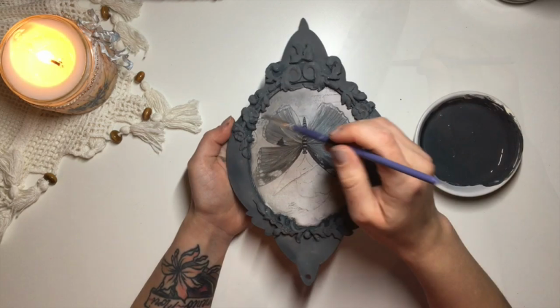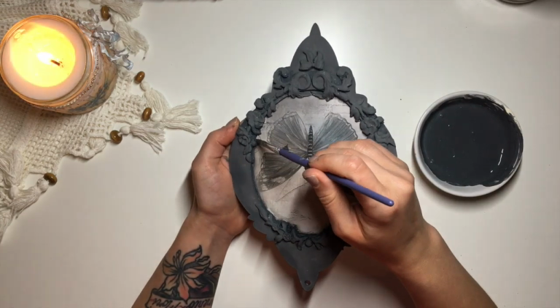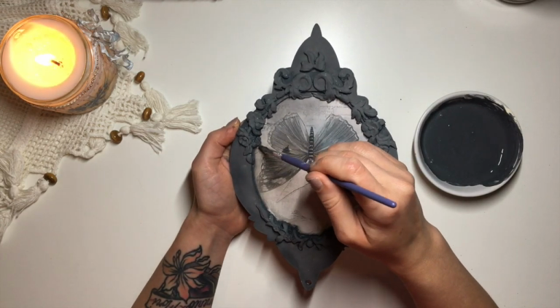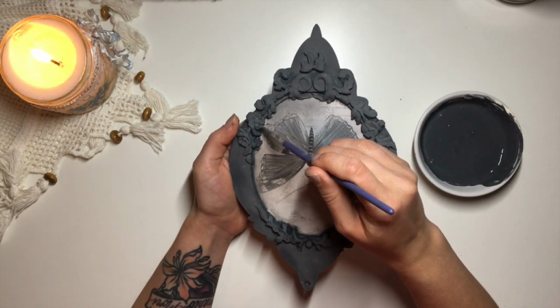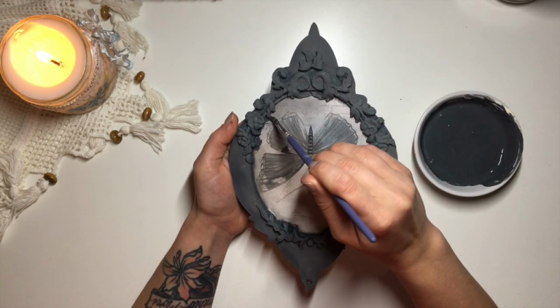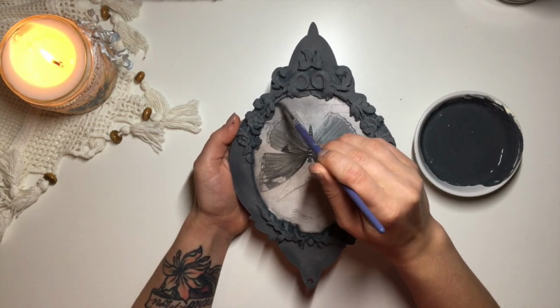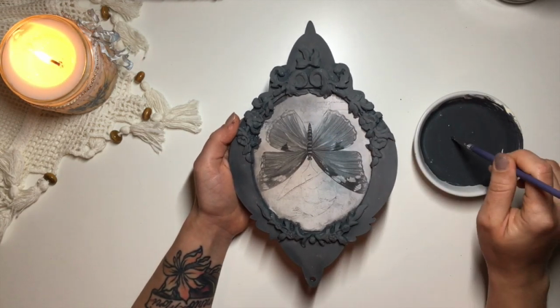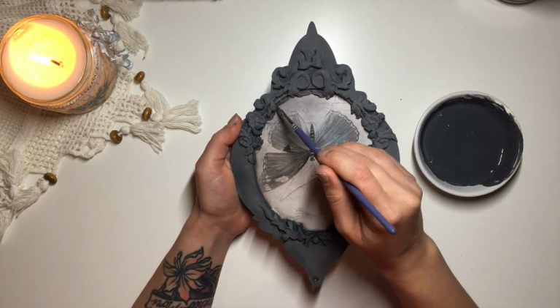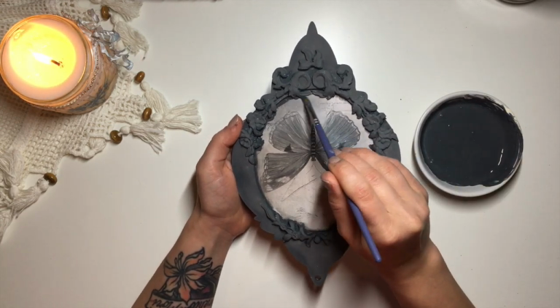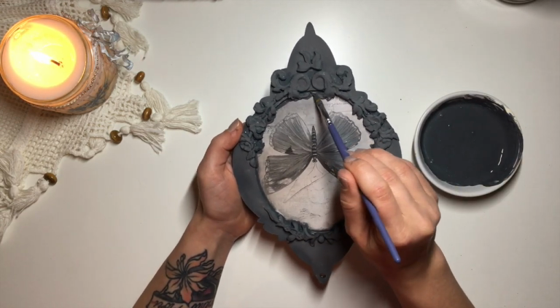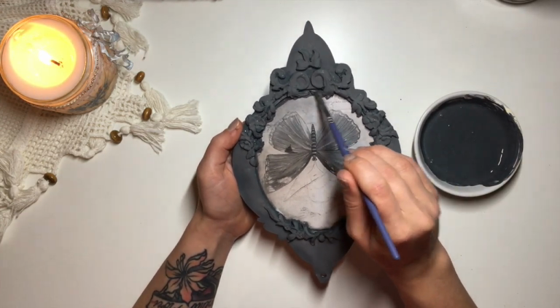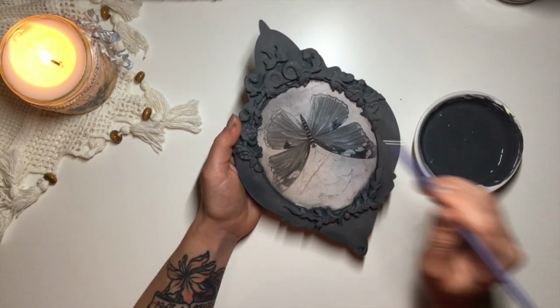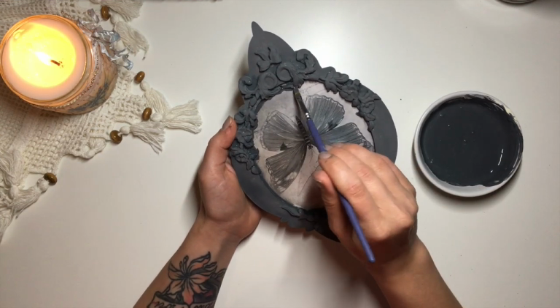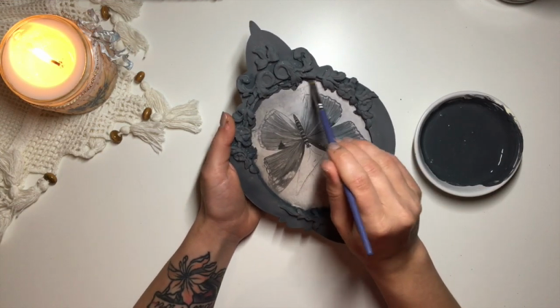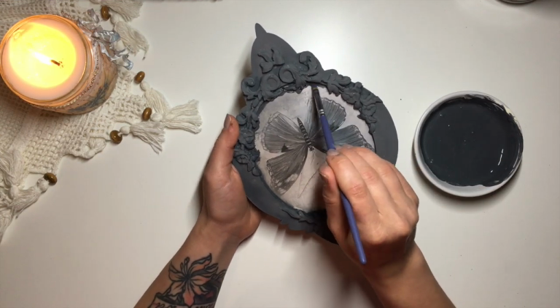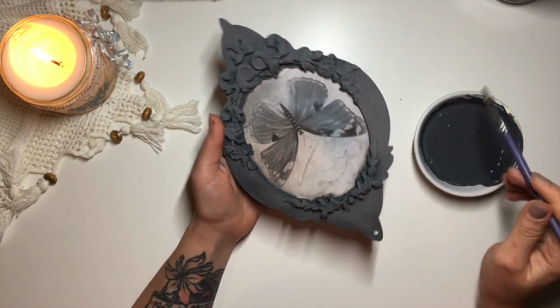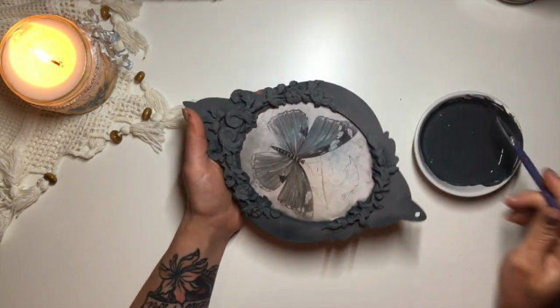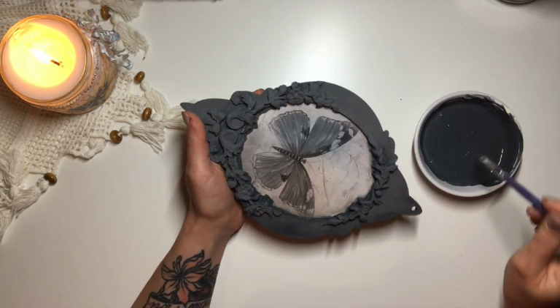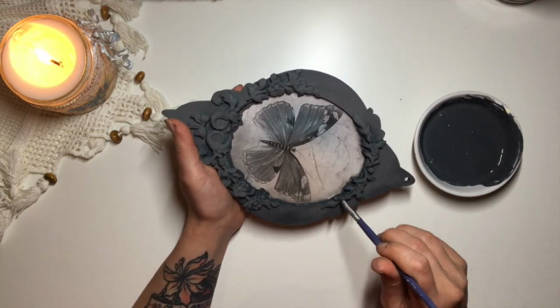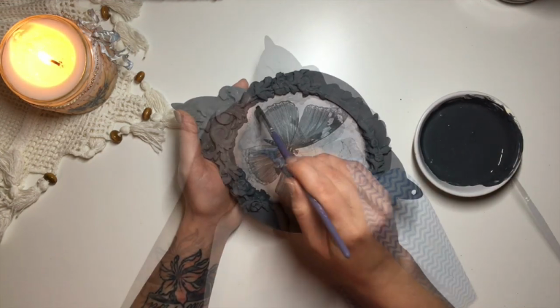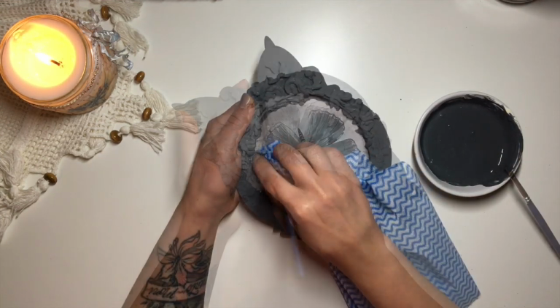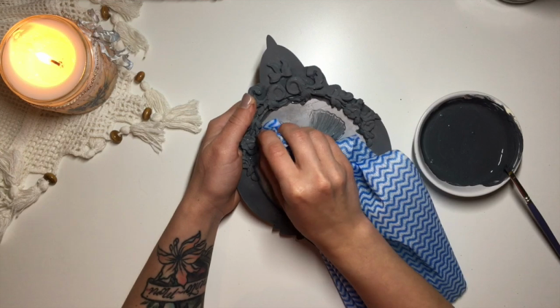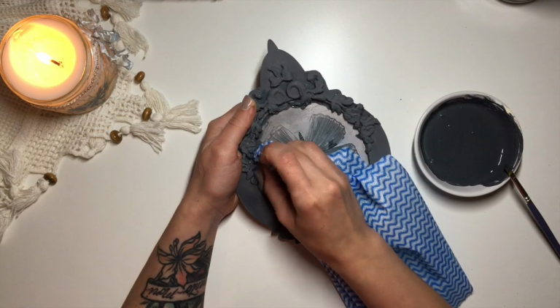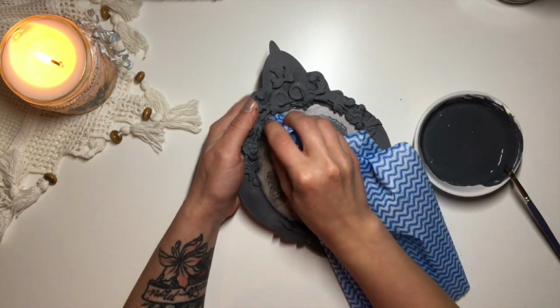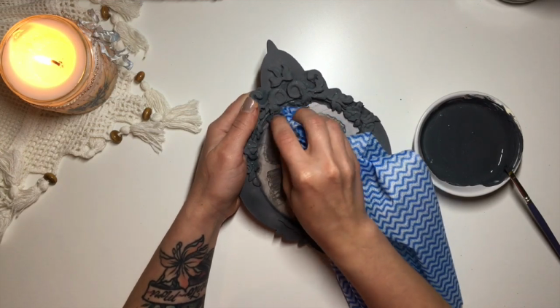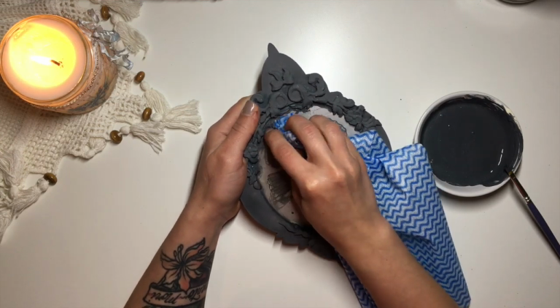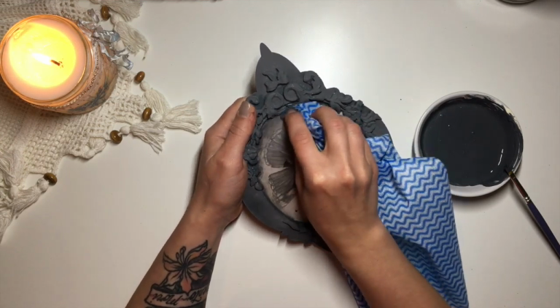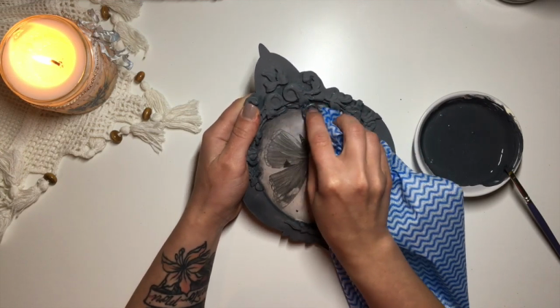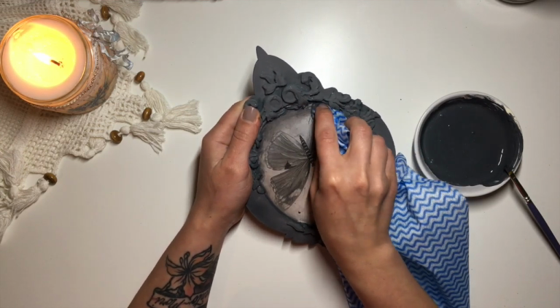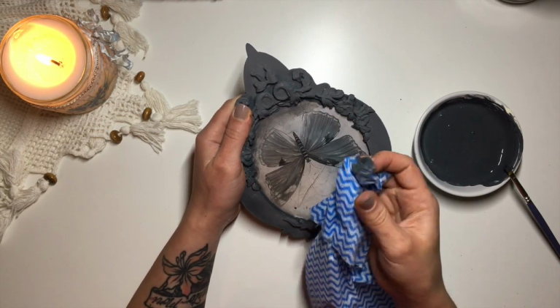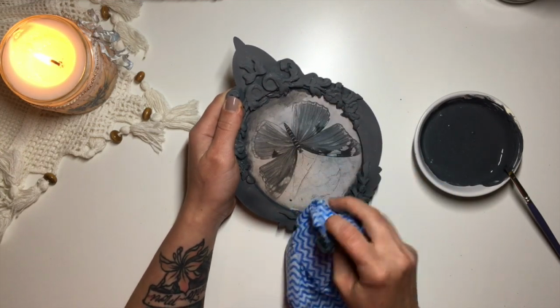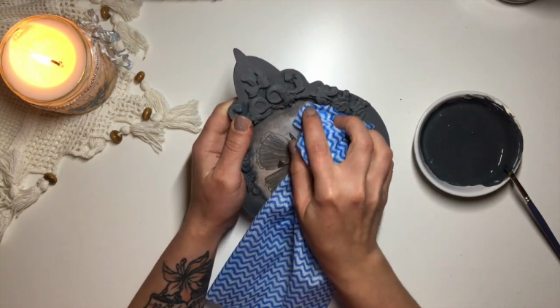Here I'm just trying to blend the frame and the picture together a little bit, so I work in small sections, put a little bit of paint in the crease in between the frame and the picture, and then using the cloth napkin, I wipe the excess away, leaving this faded edge.